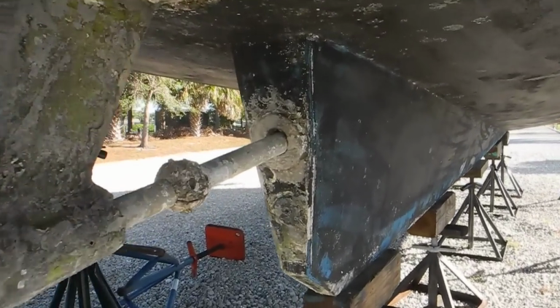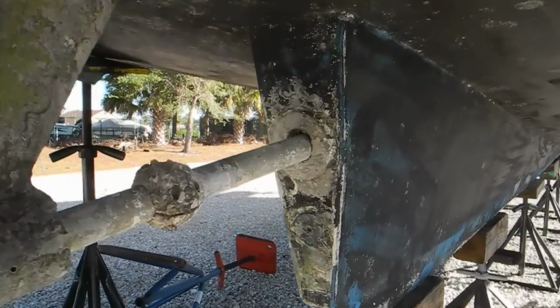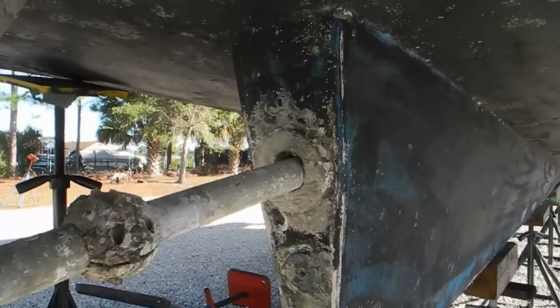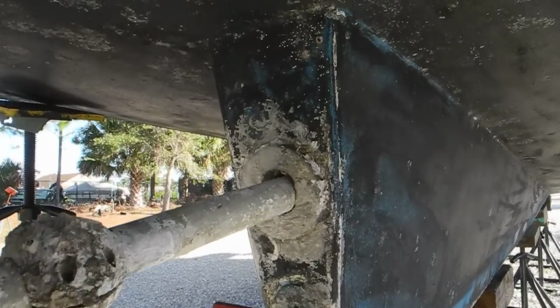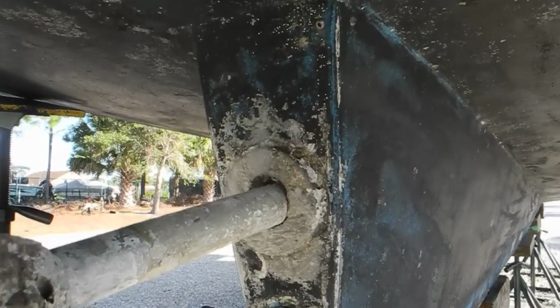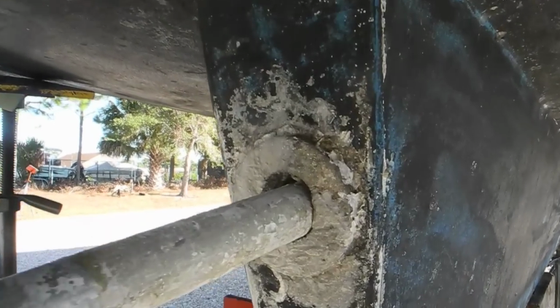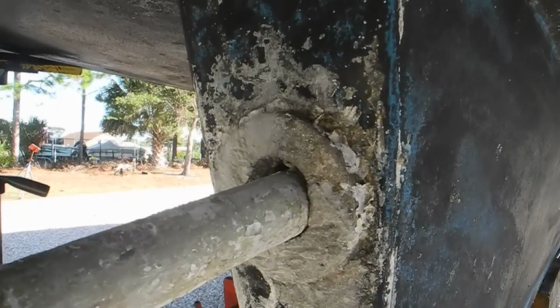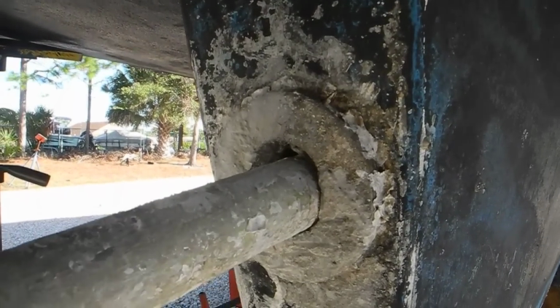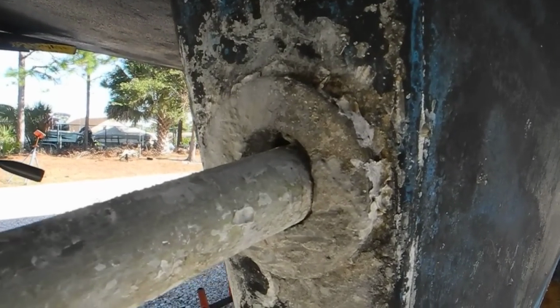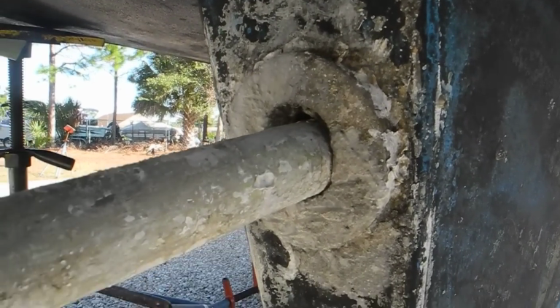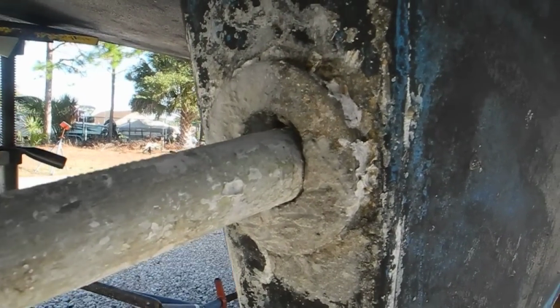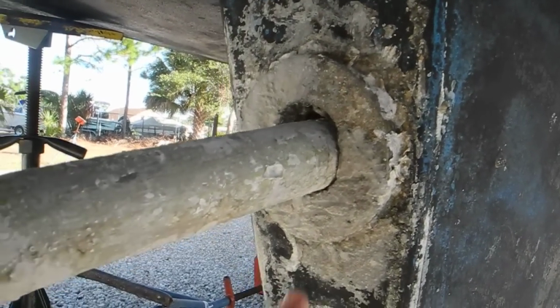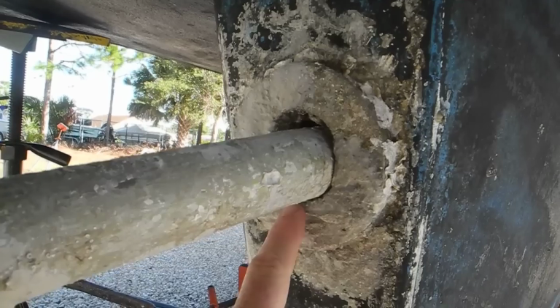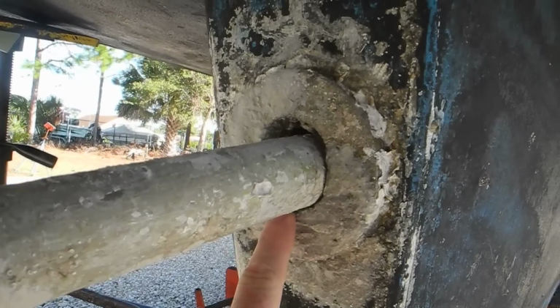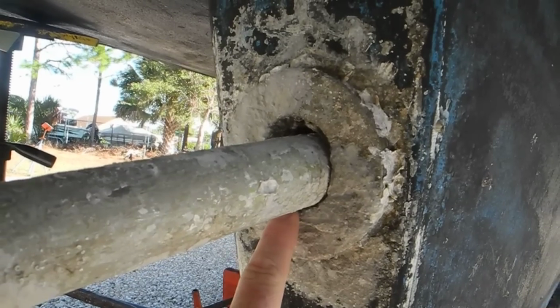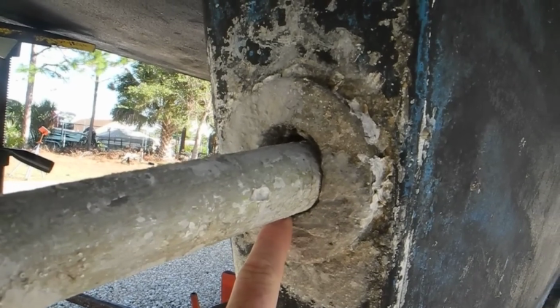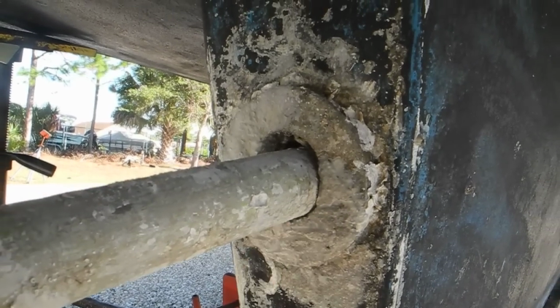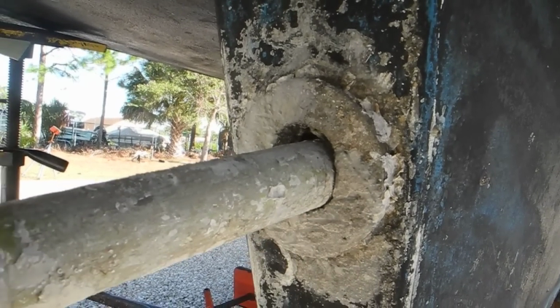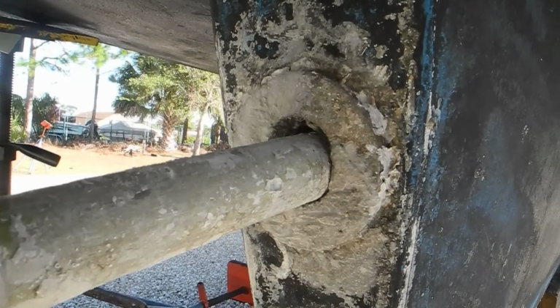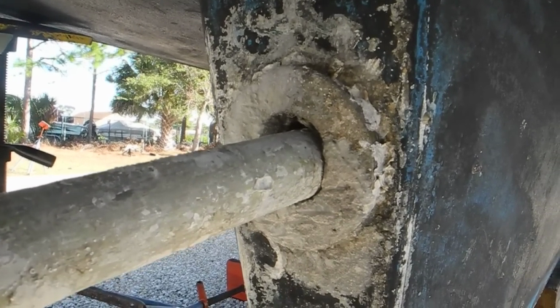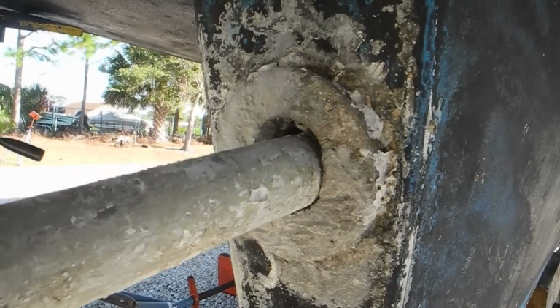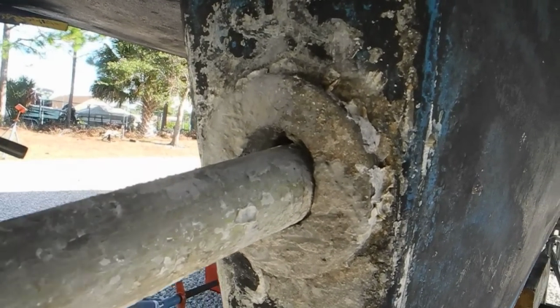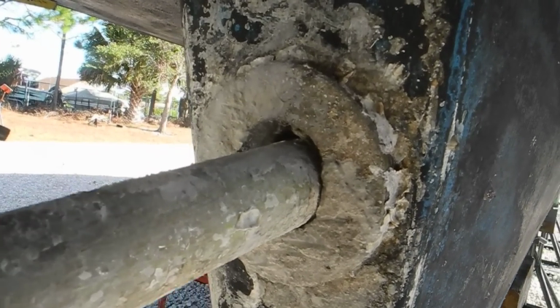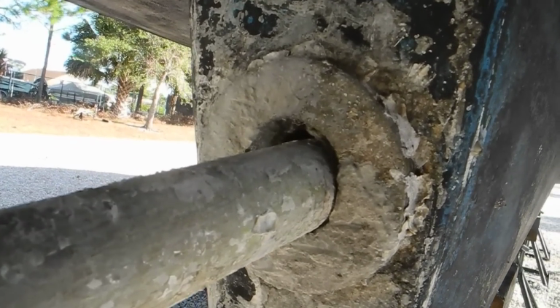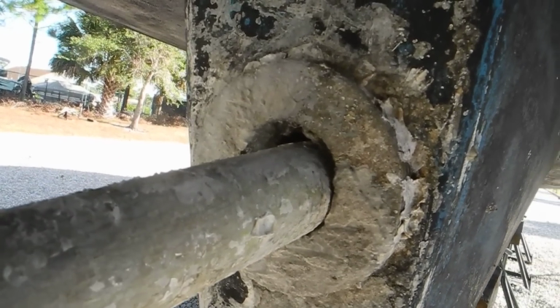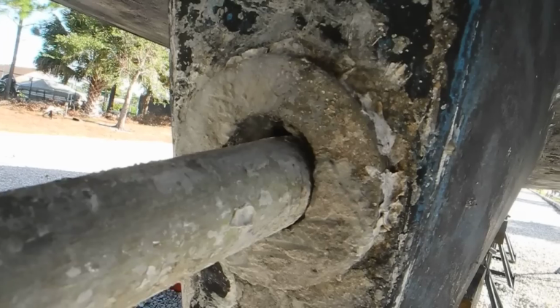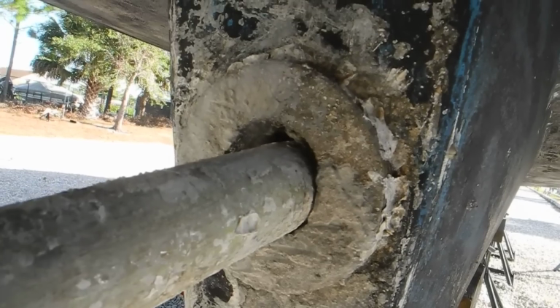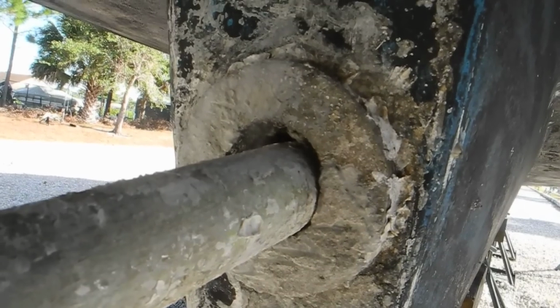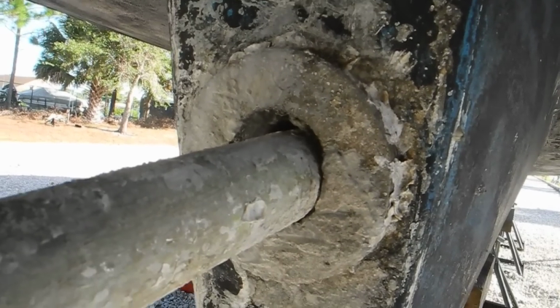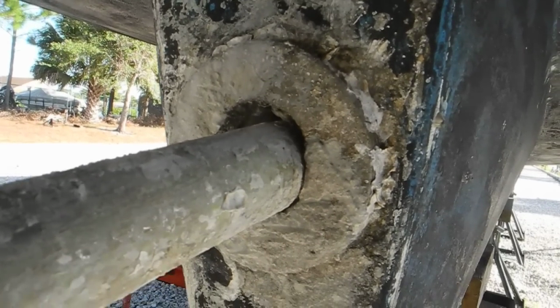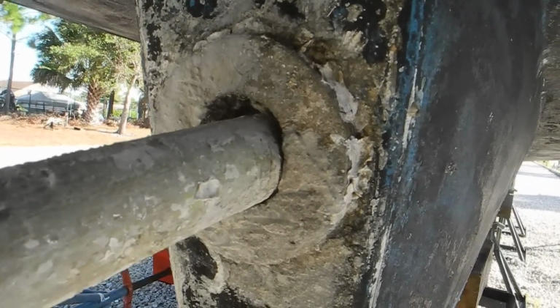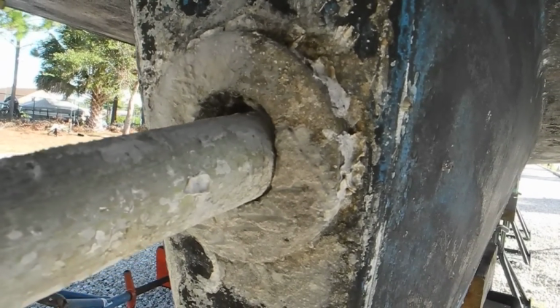Looking here, you can see that the shaft is laying down at the bottom, or the six o'clock position, inside of this hole. Therefore you have to wonder: is the engine and shaft in alignment, or is it out of alignment?